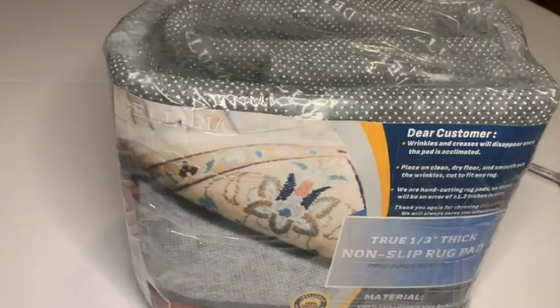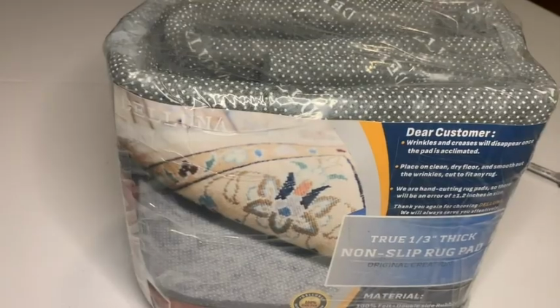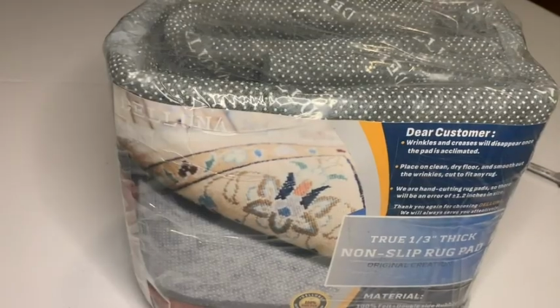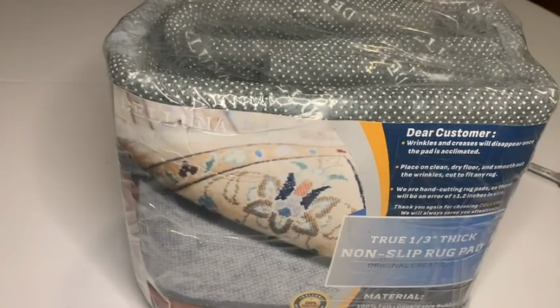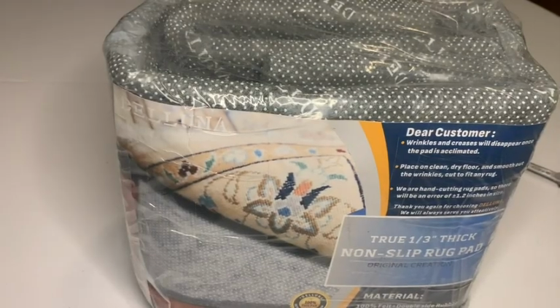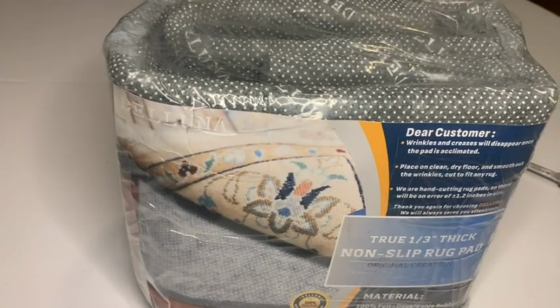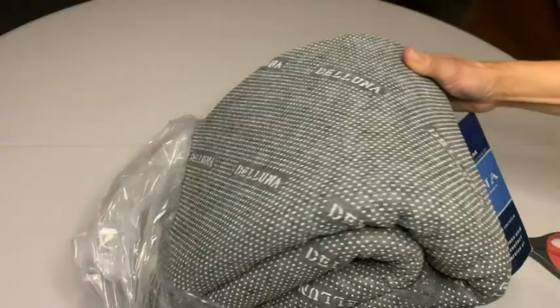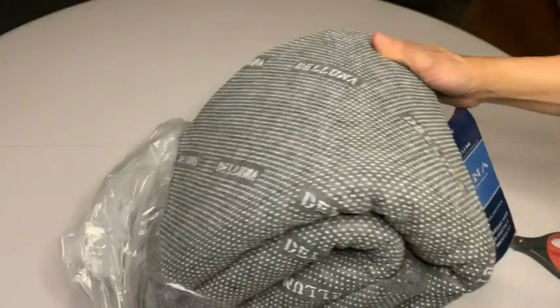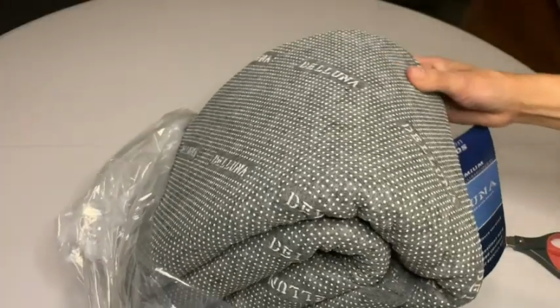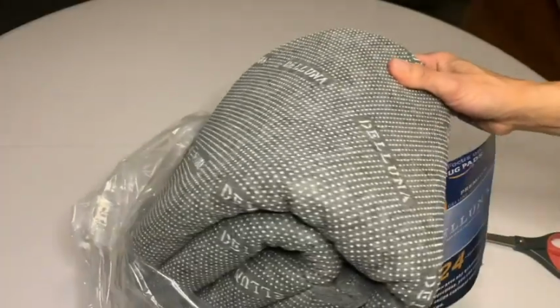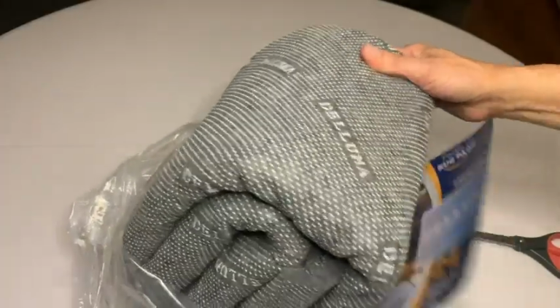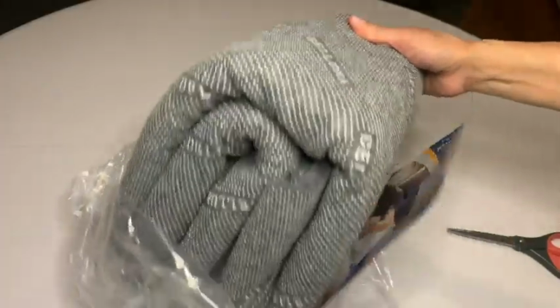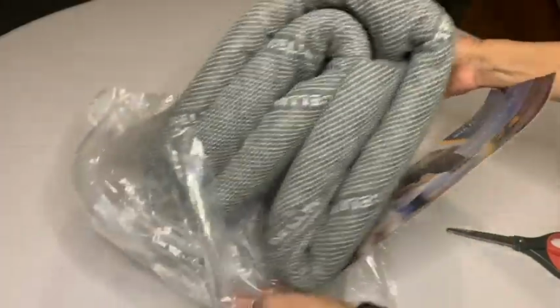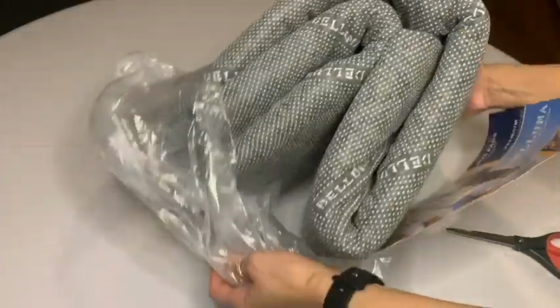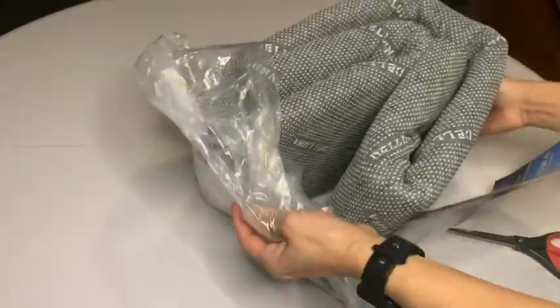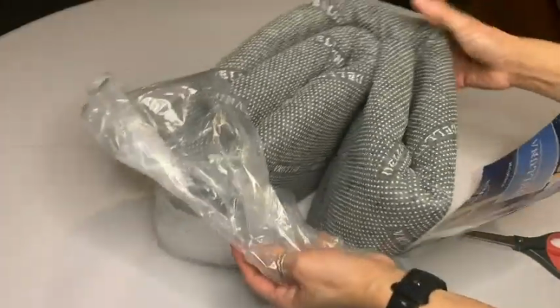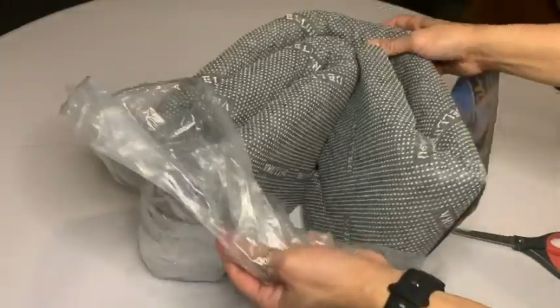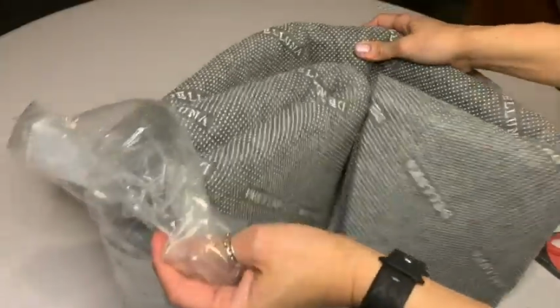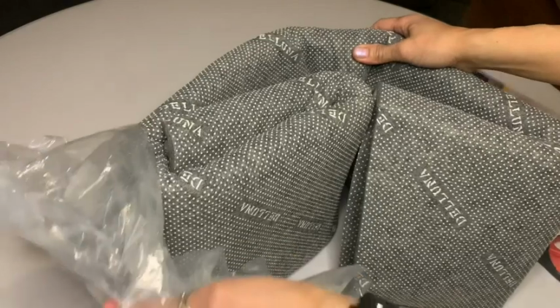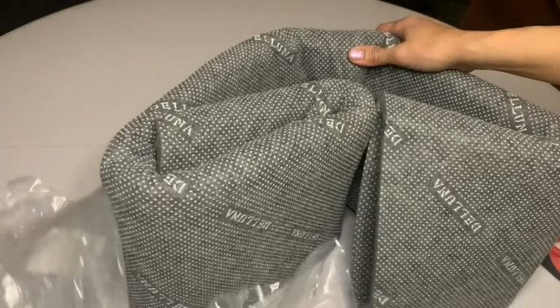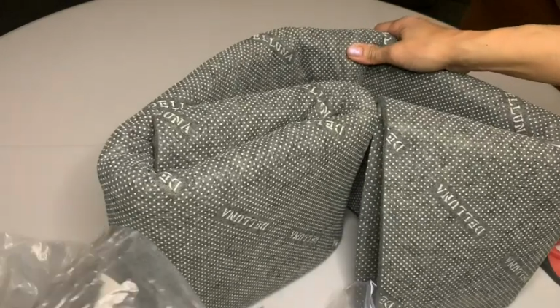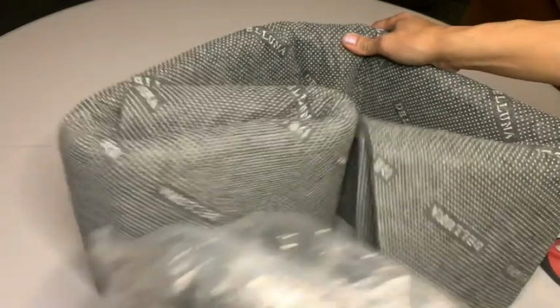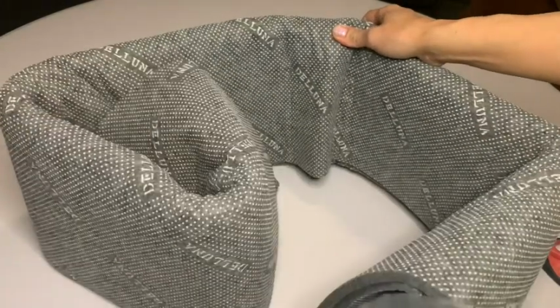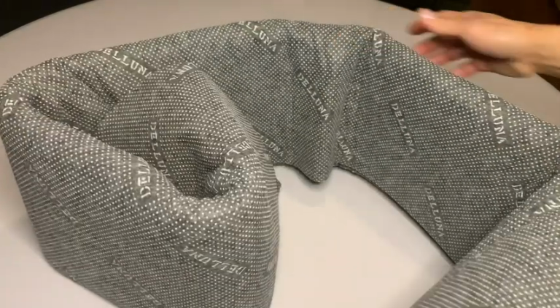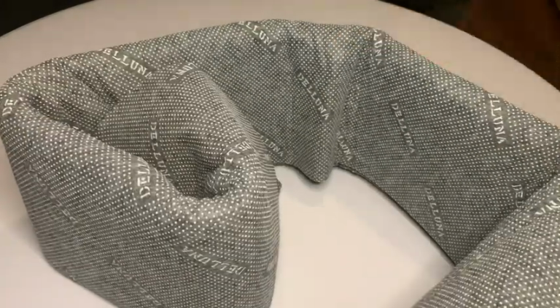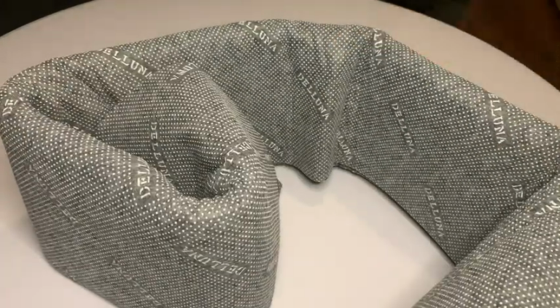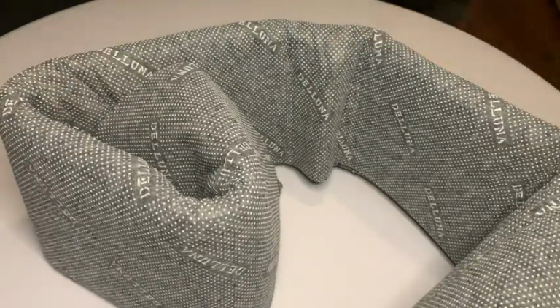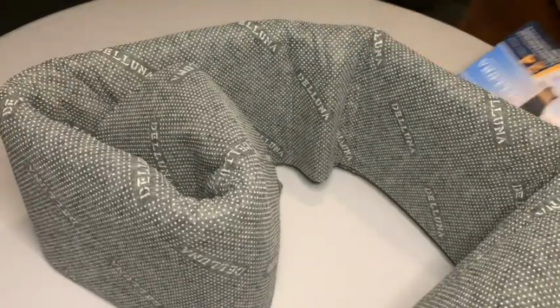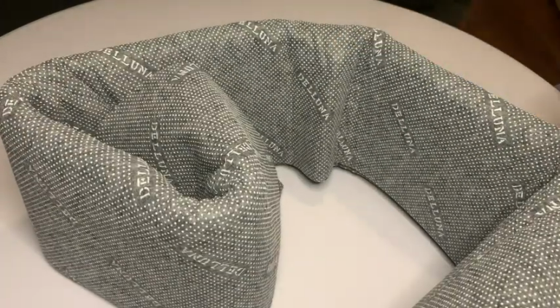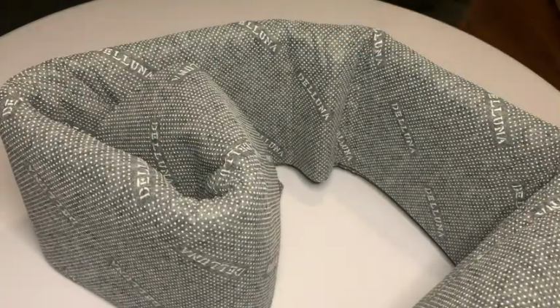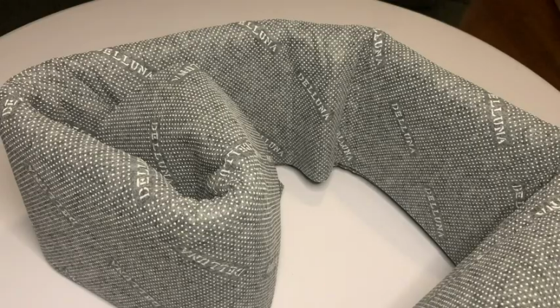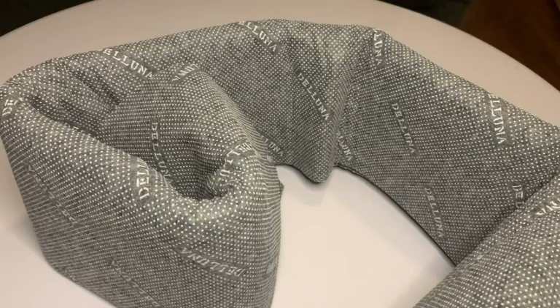I was excited to get this rug pad for my project, and when I opened it, it really needed a little time to settle down and get the wrinkles out, but then it was perfect.